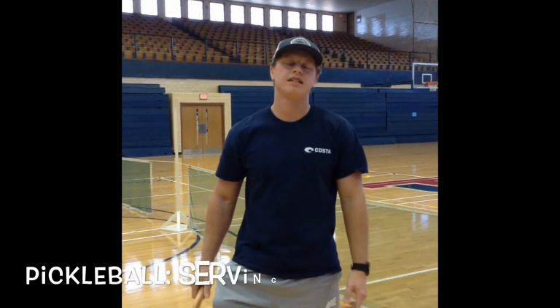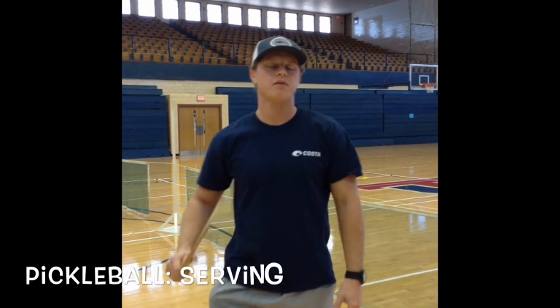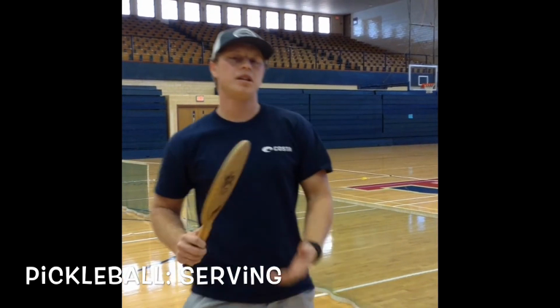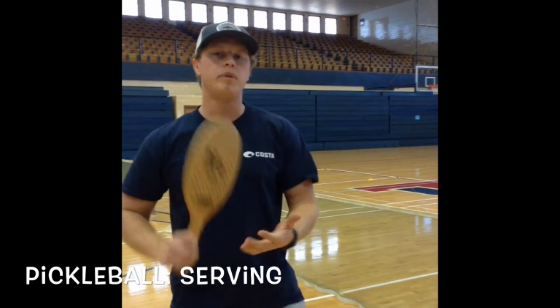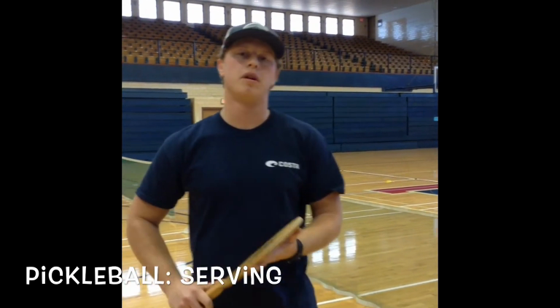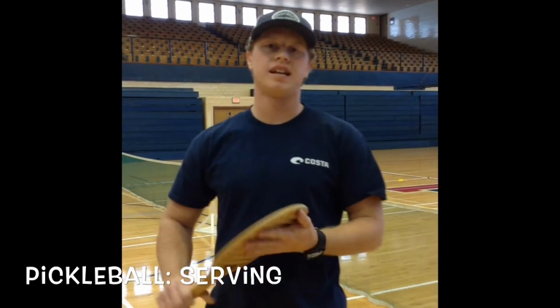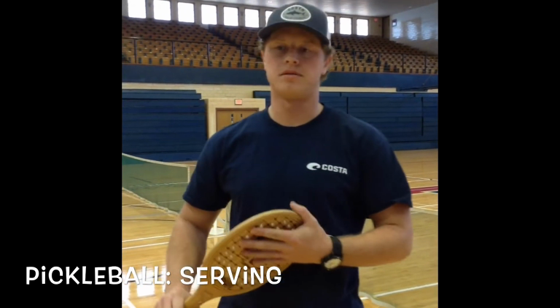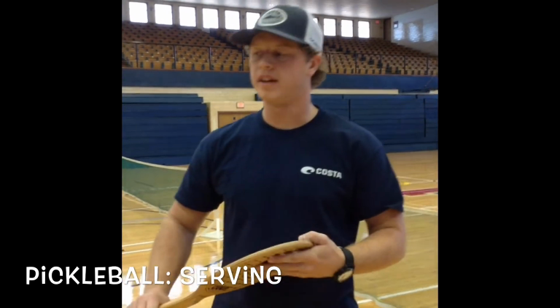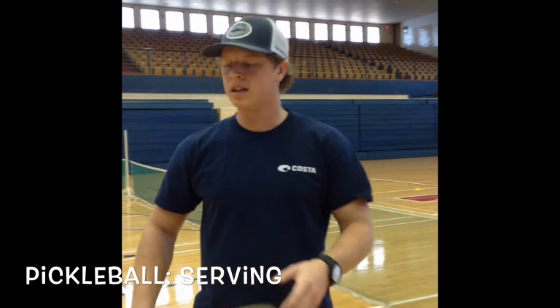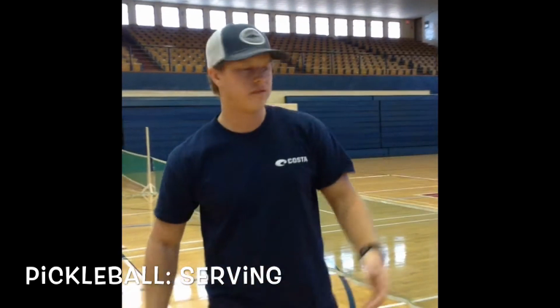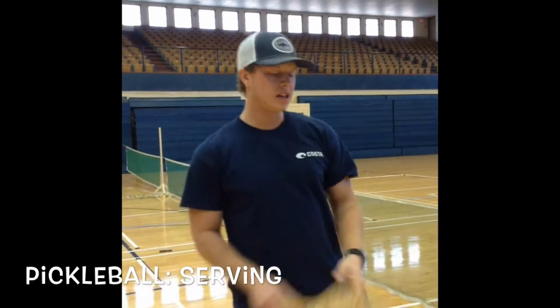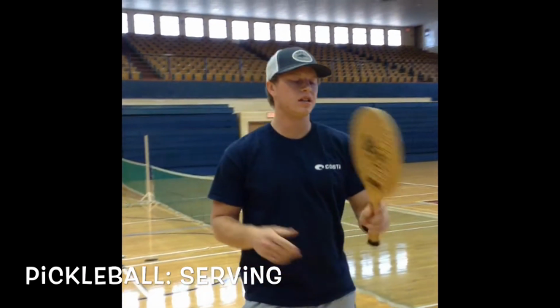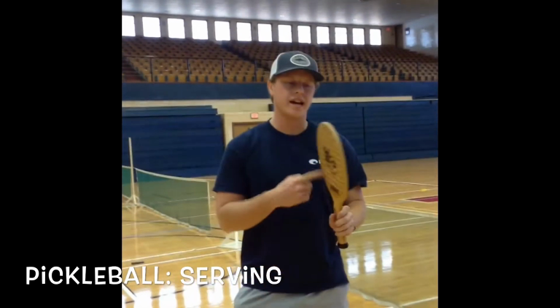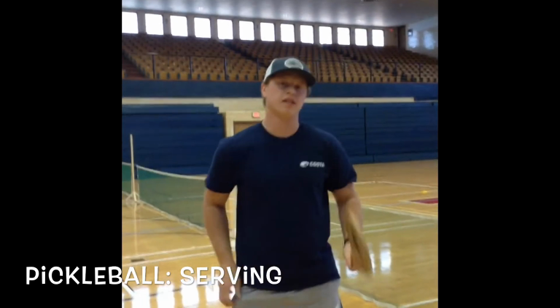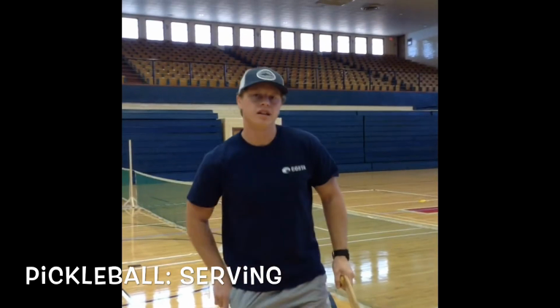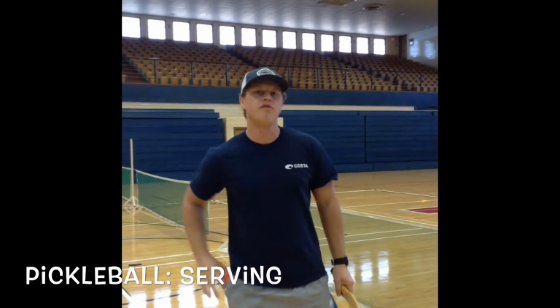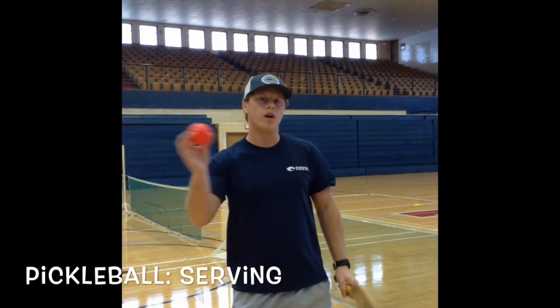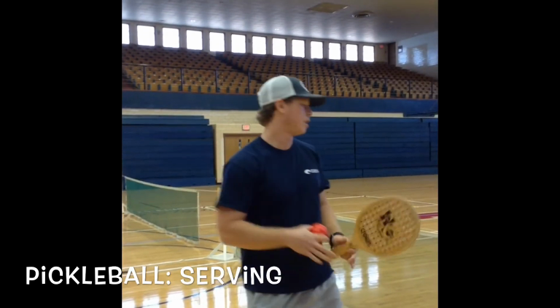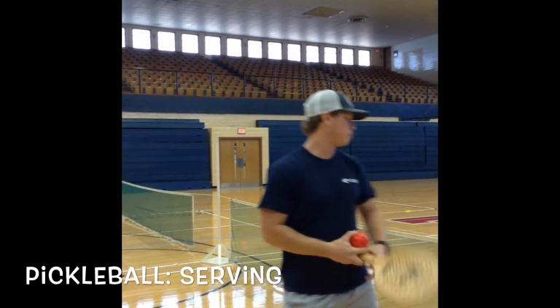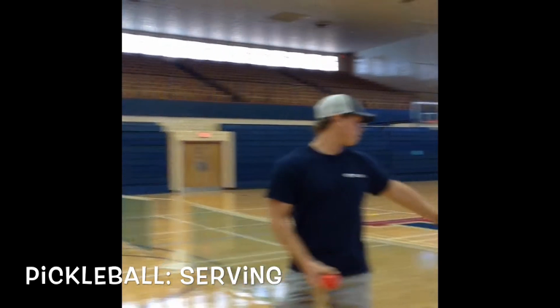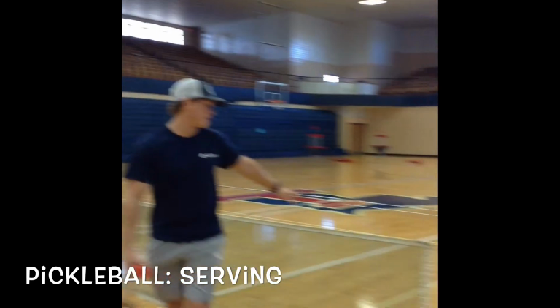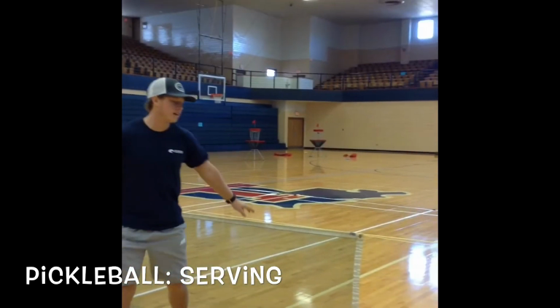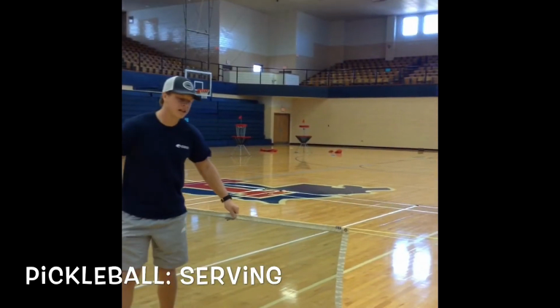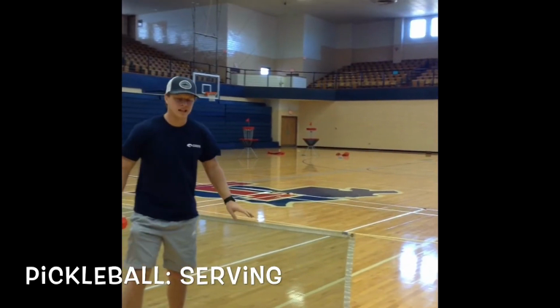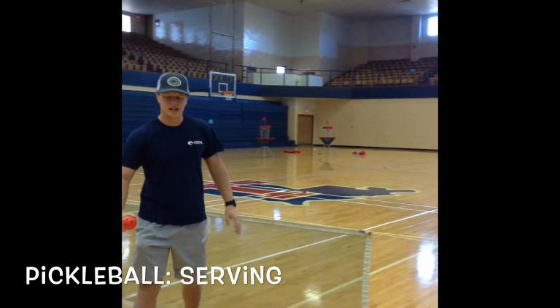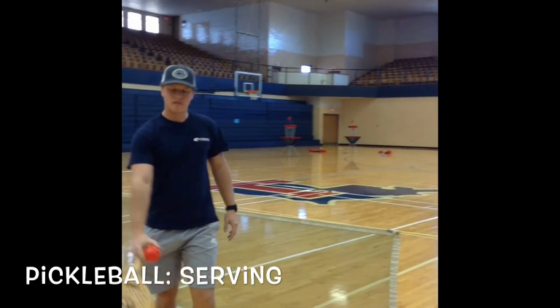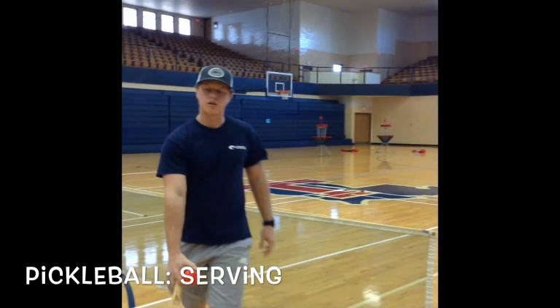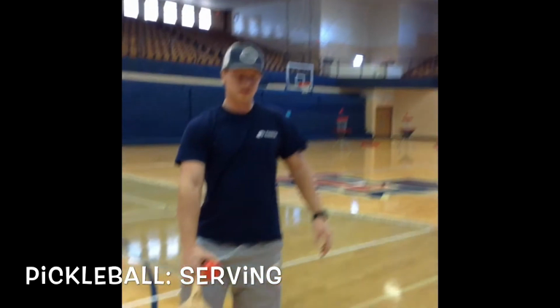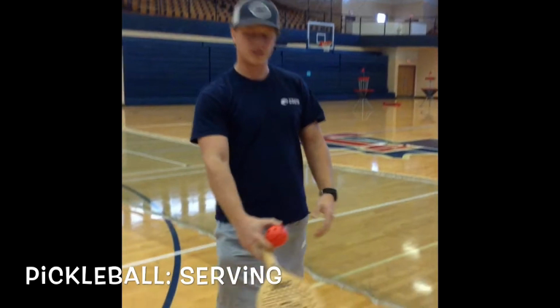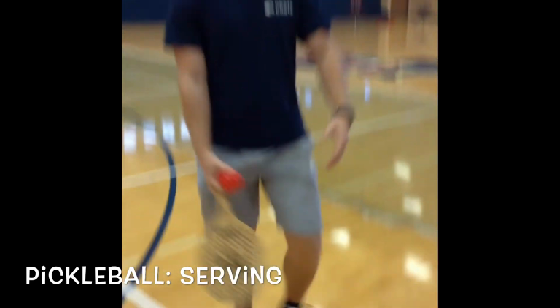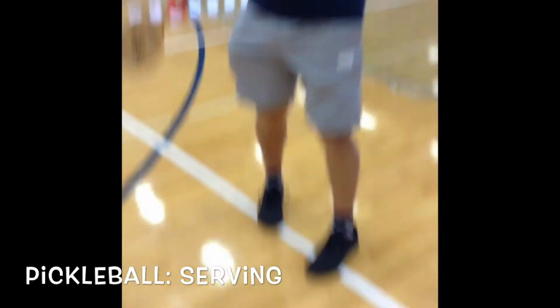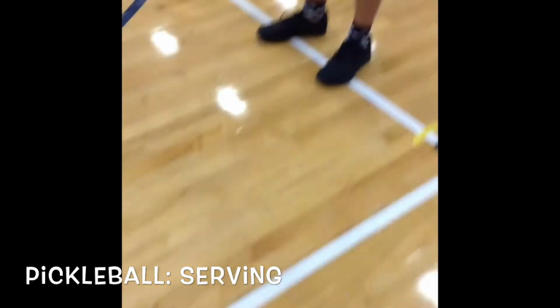Today we're going to be doing a pickleball test on serving. The things you need: you need a racket, you need a wiffle ball, you need a pickleball net, and a pickleball court, which we have taped out right here.